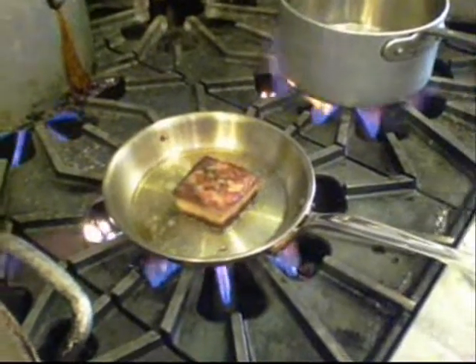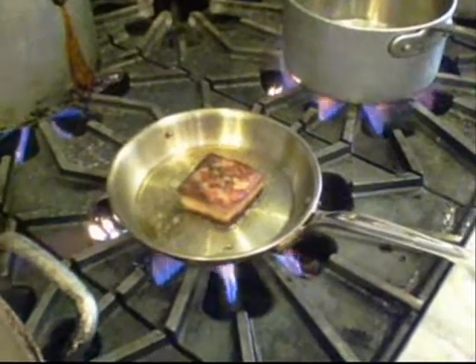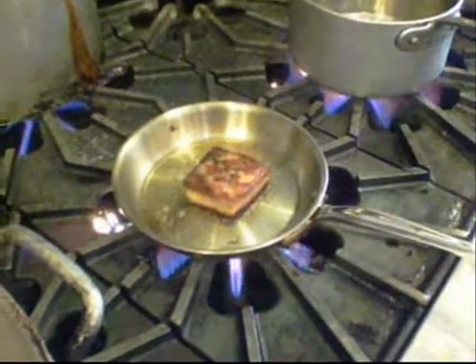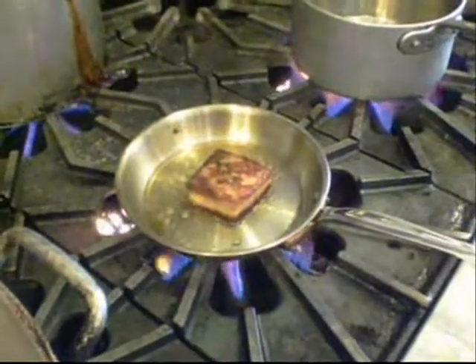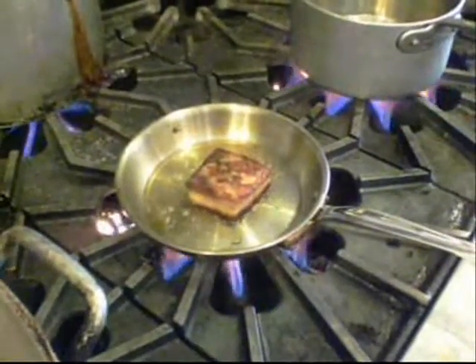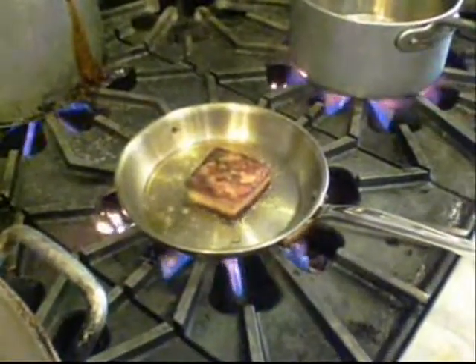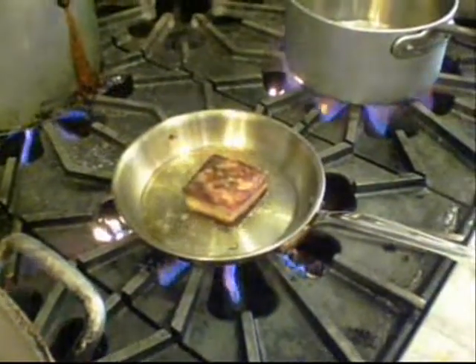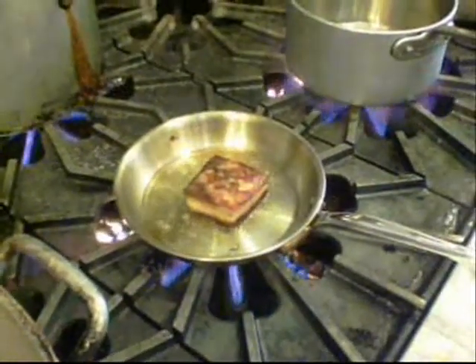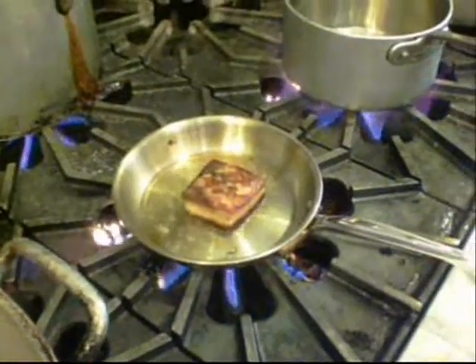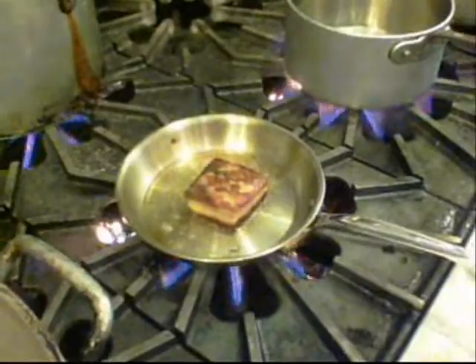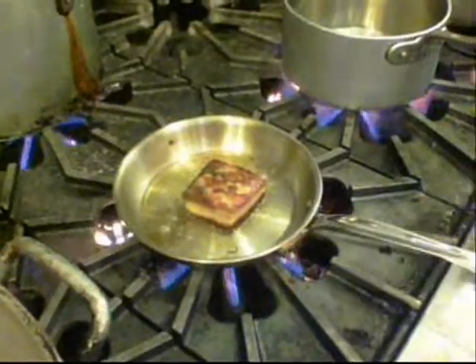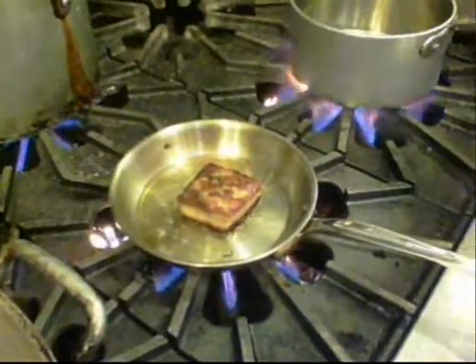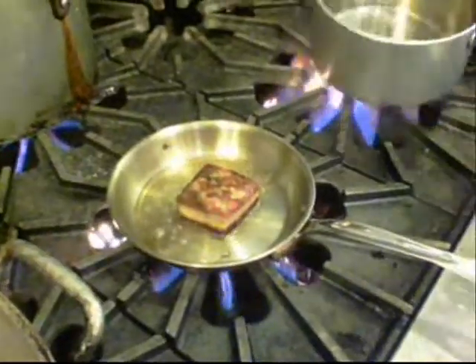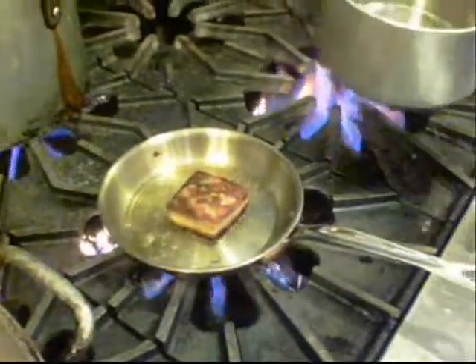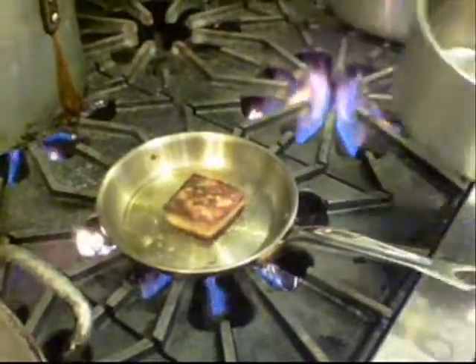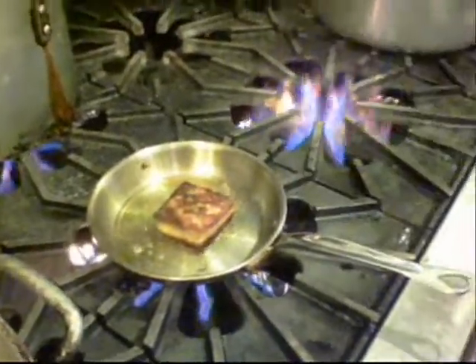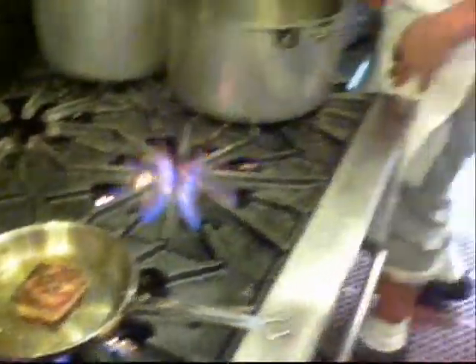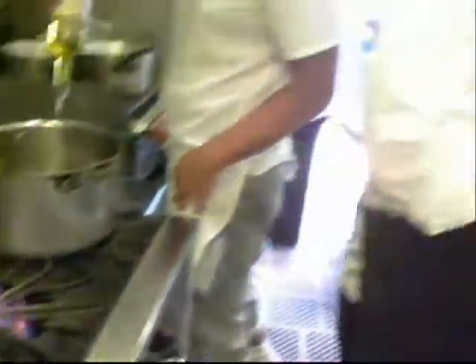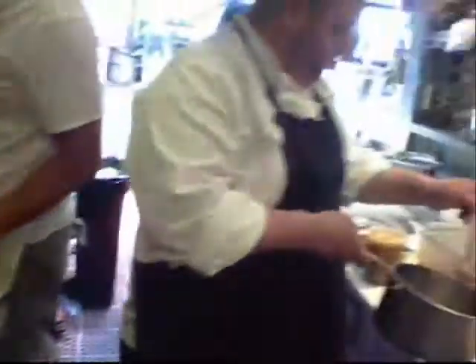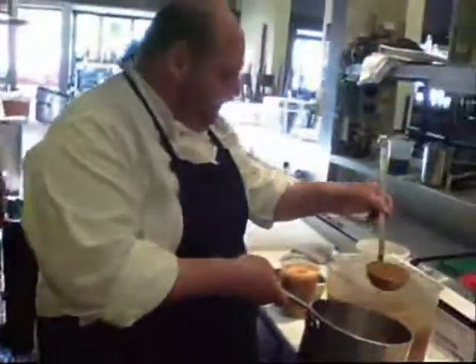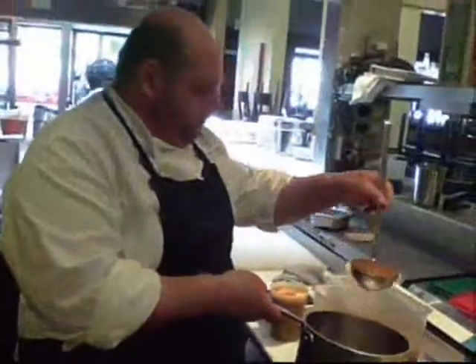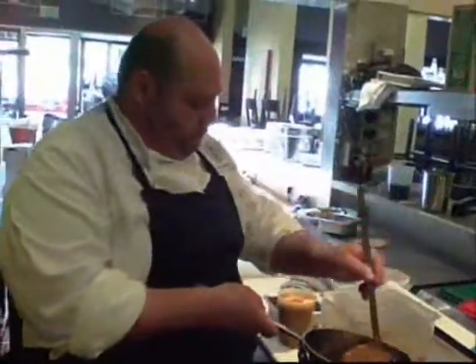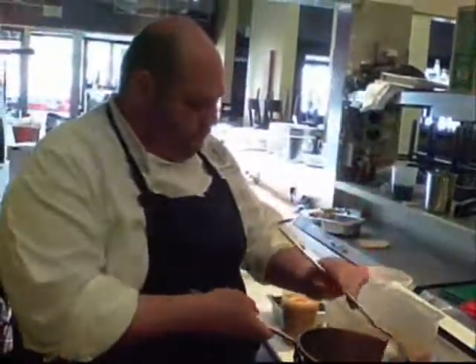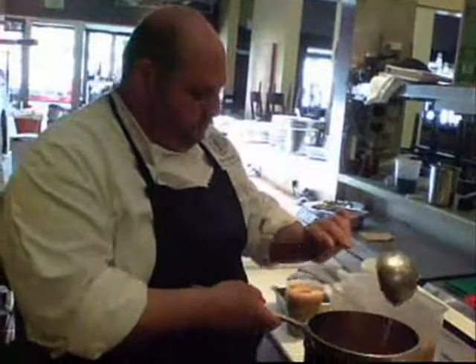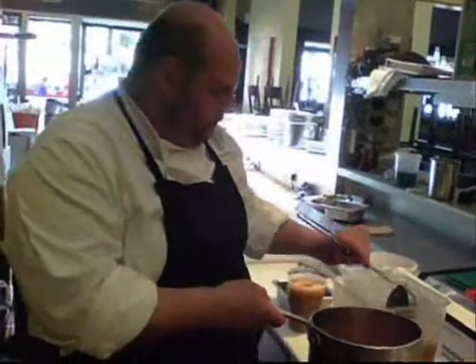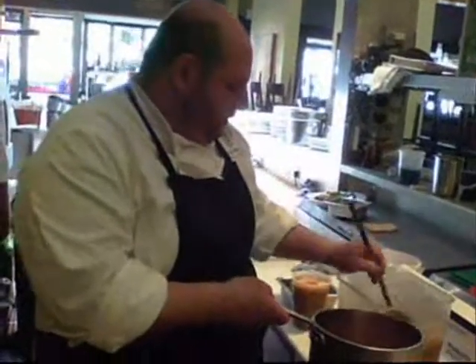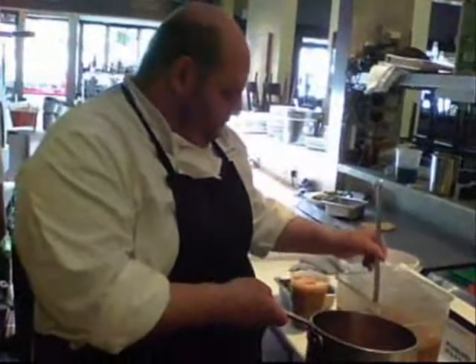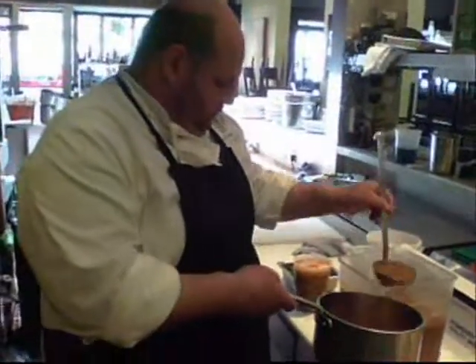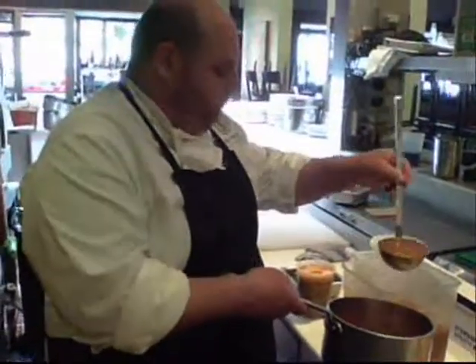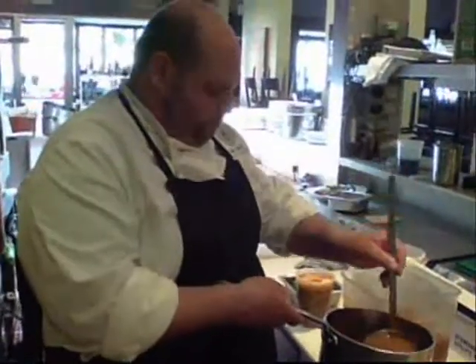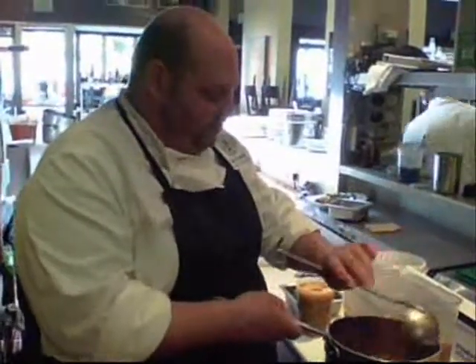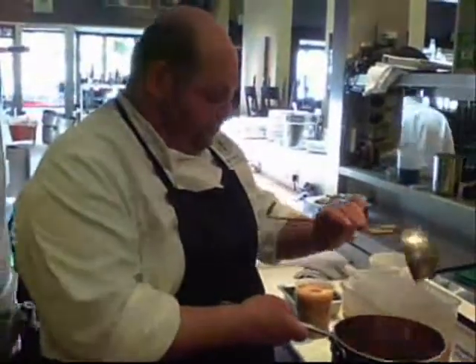There's the pork belly right there — it's already been braised and pressed. And then we're just going to crisp it up. Was that braised sous vide or braised traditionally? It was braised traditionally.